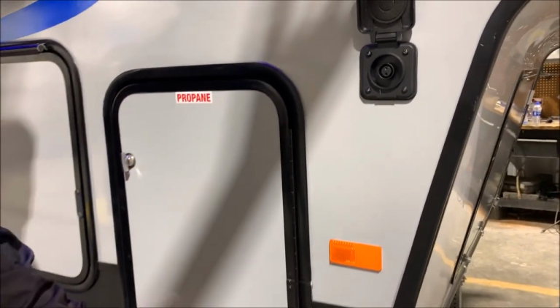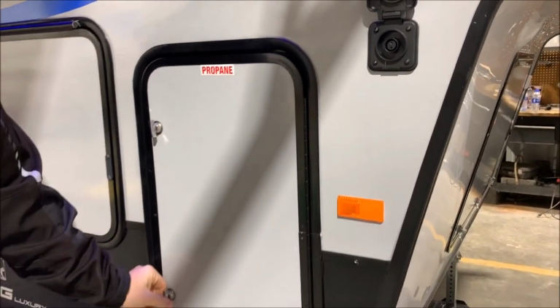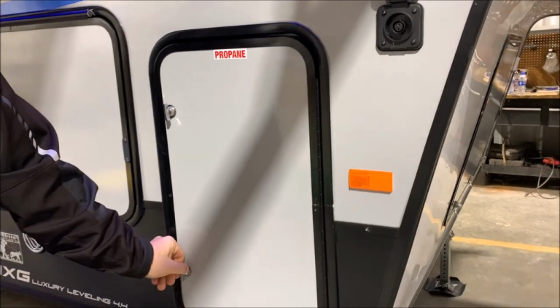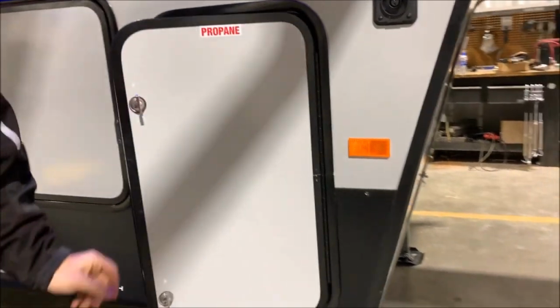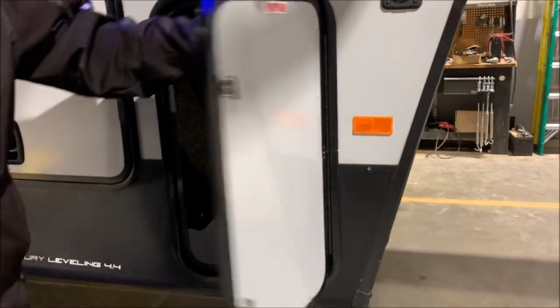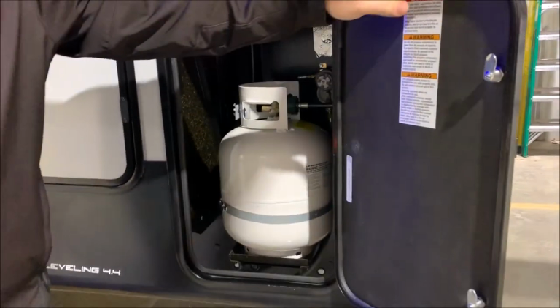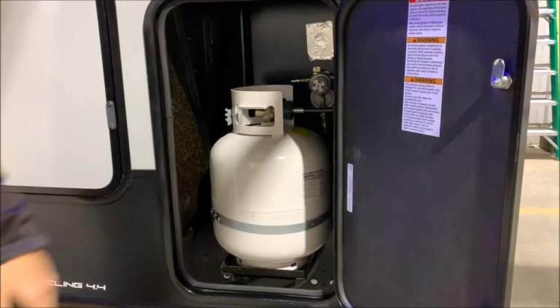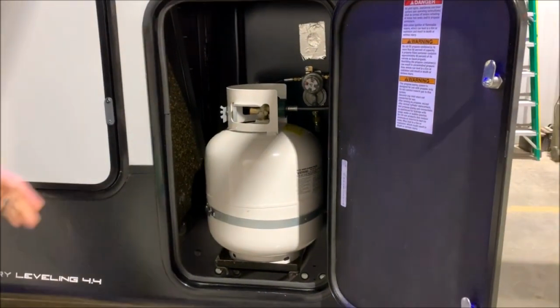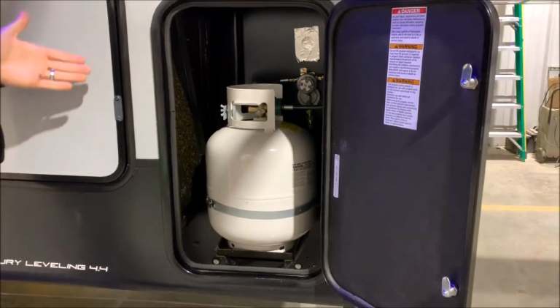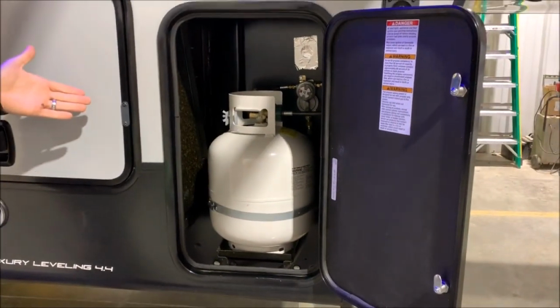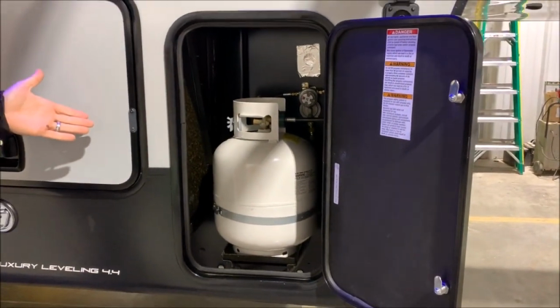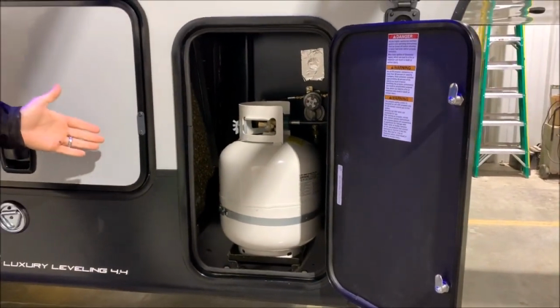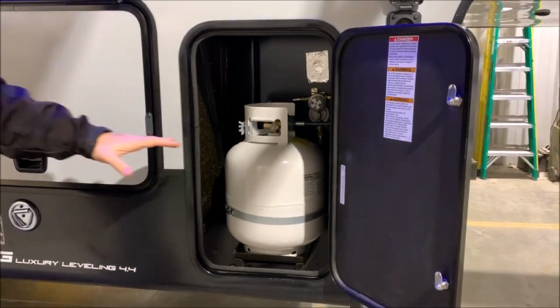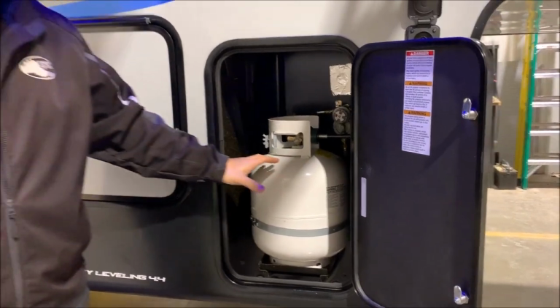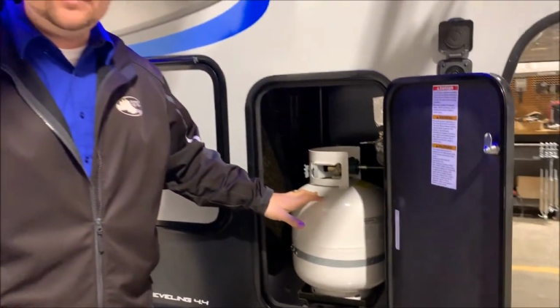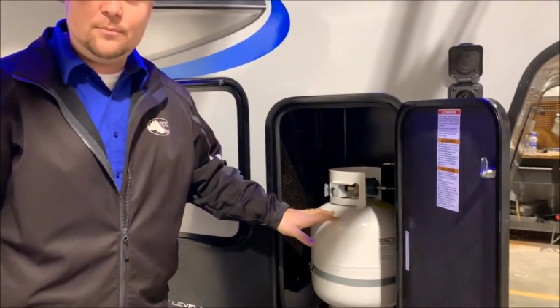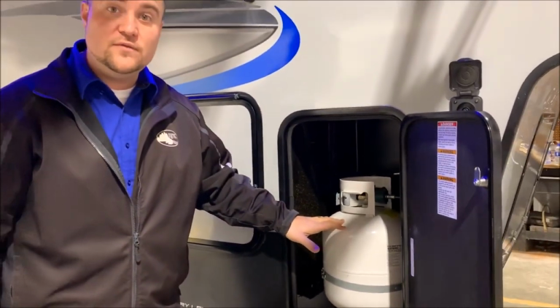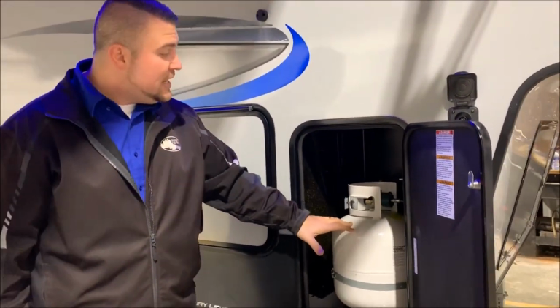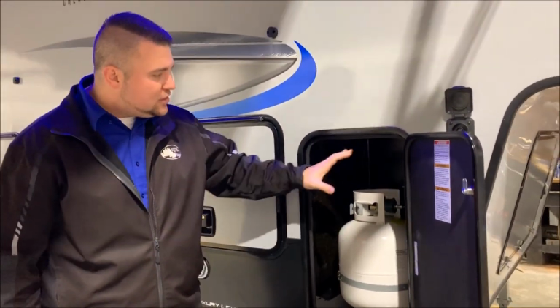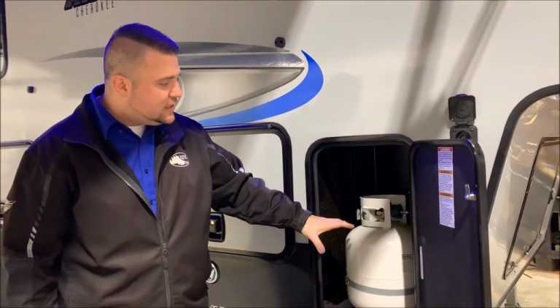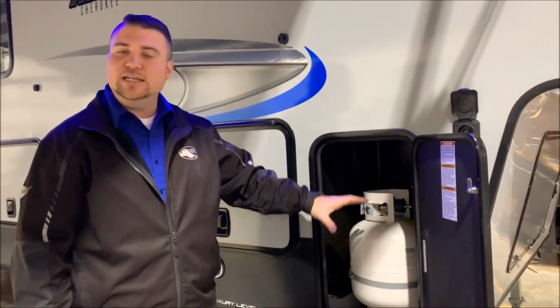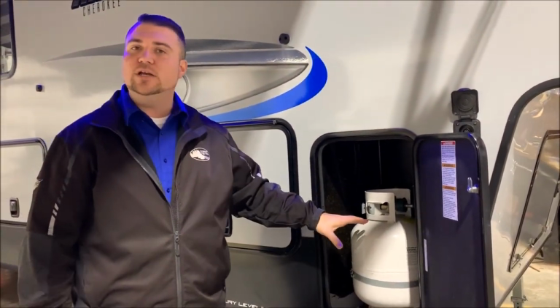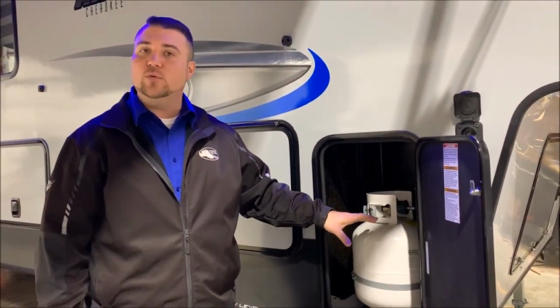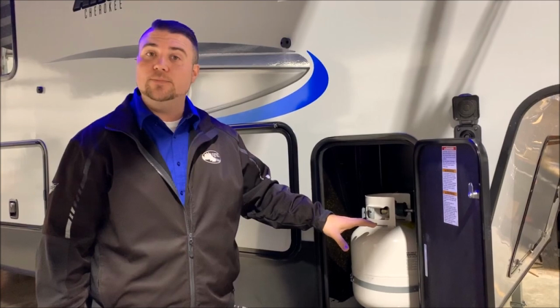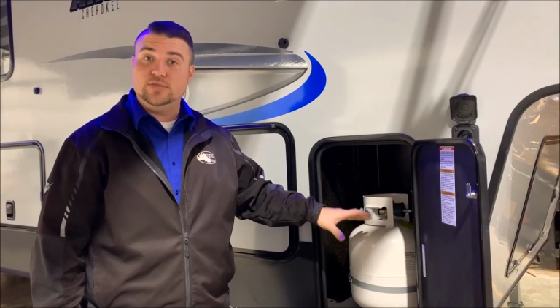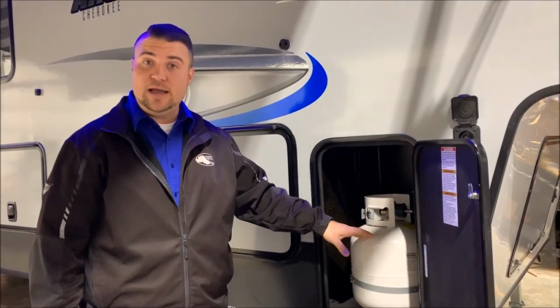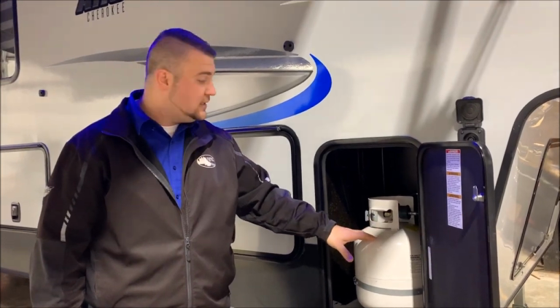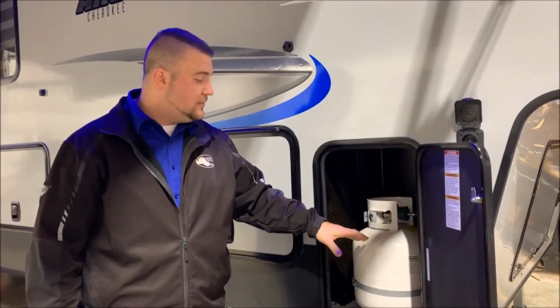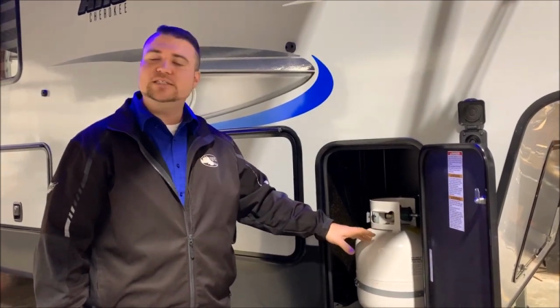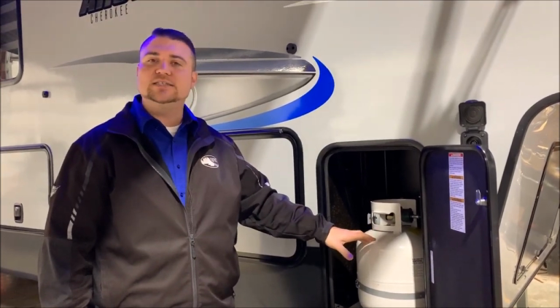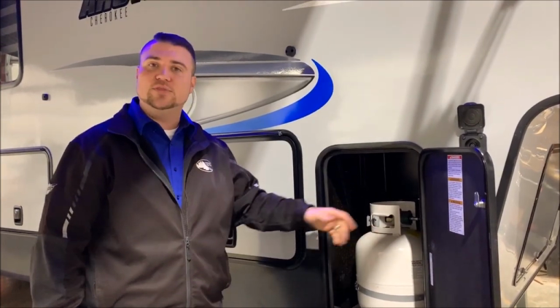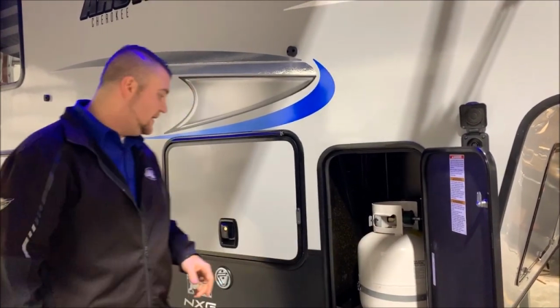On this side there's a 20-pound LP tank, and there's also another 20-pound LP tank on the other side. These will be filled by Outpost RV and, as you can see, there is plenty of room if you ever wanted to upgrade to a 30-pound tank — you simply take these out and put the 30s in.